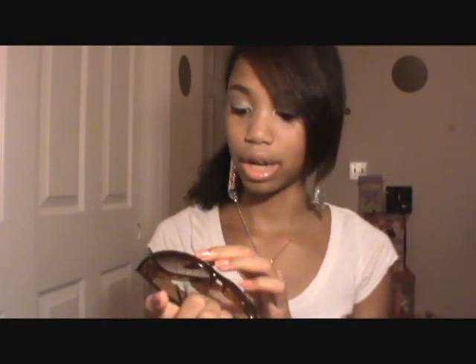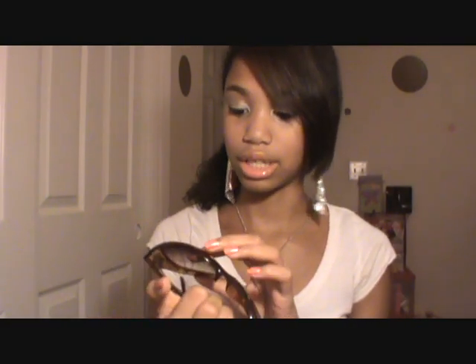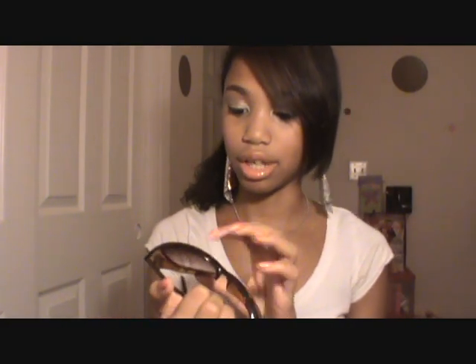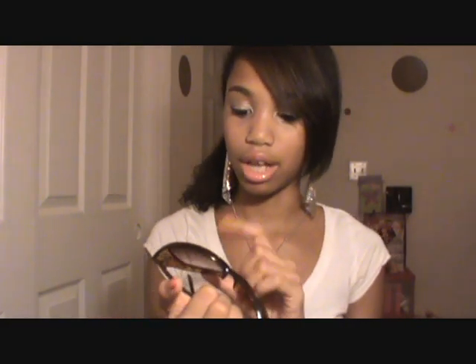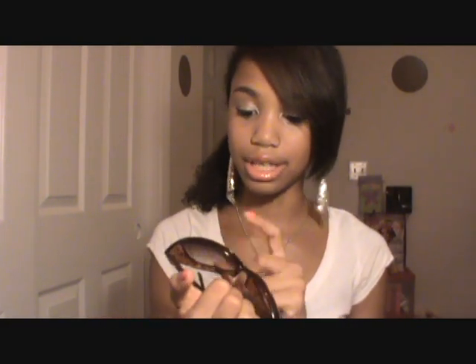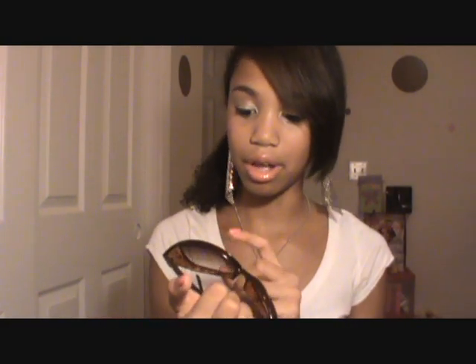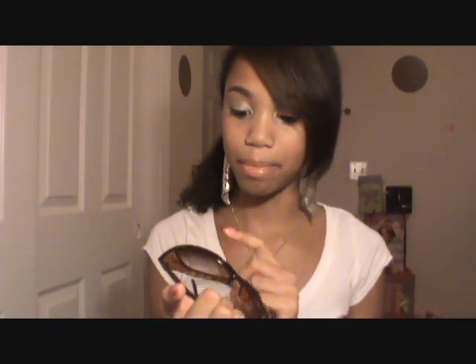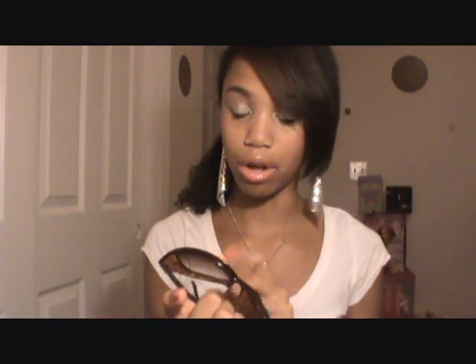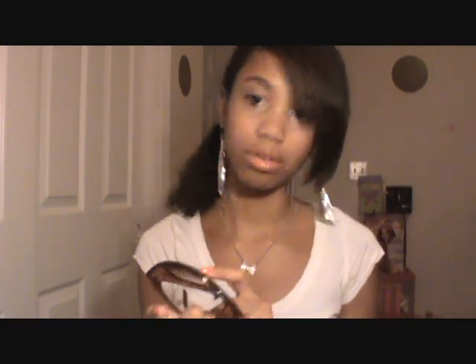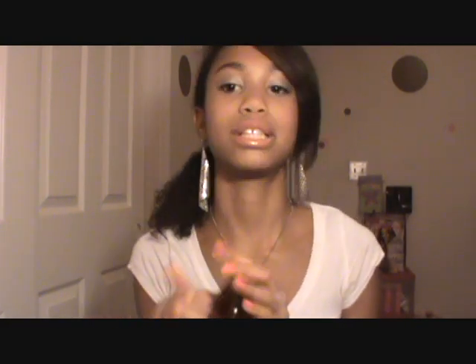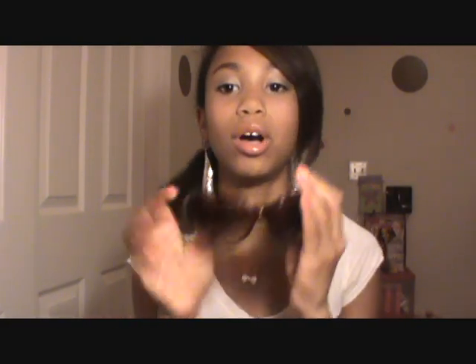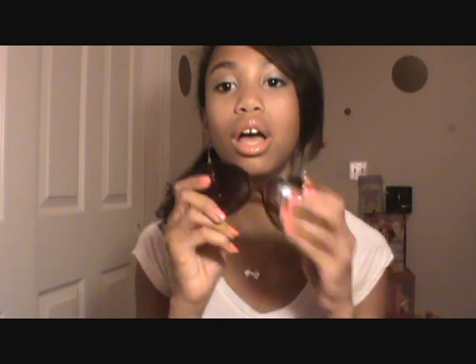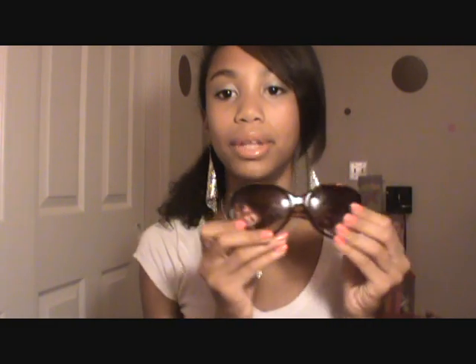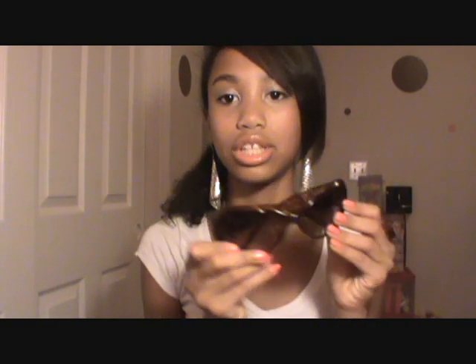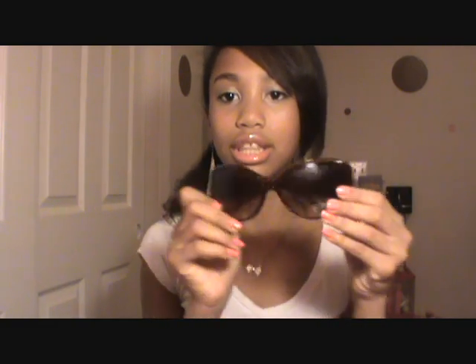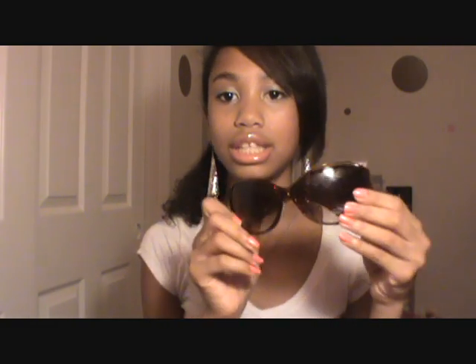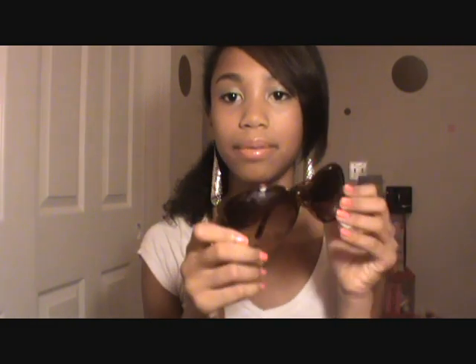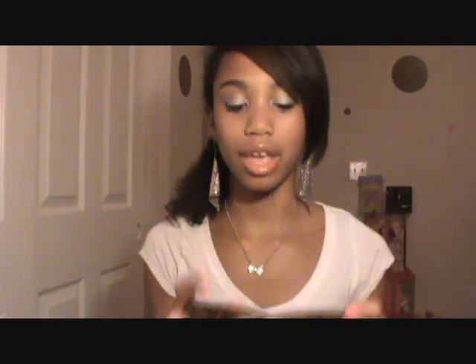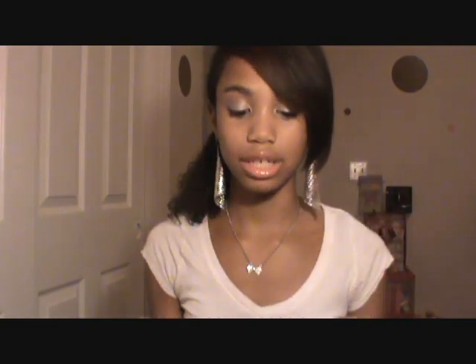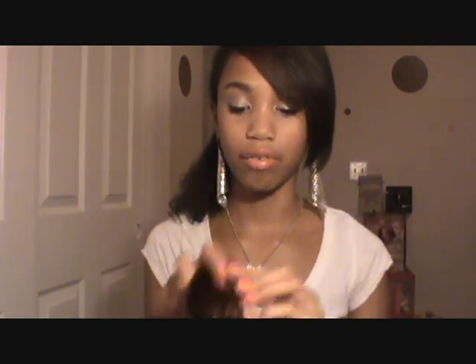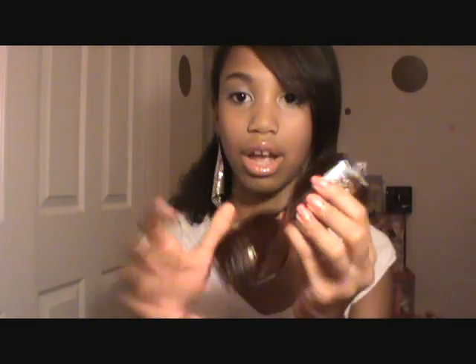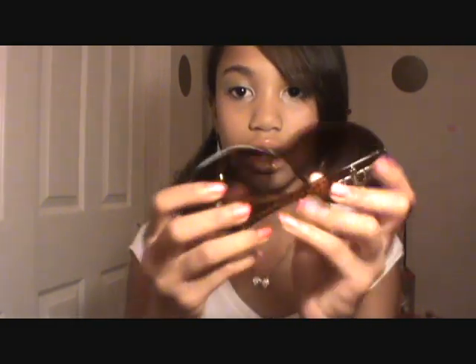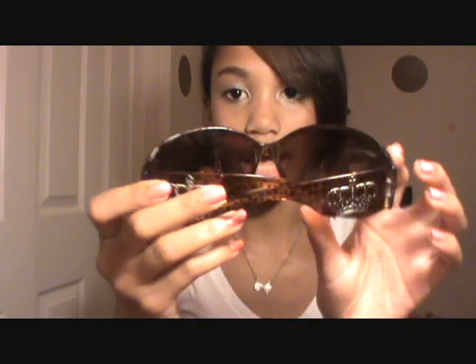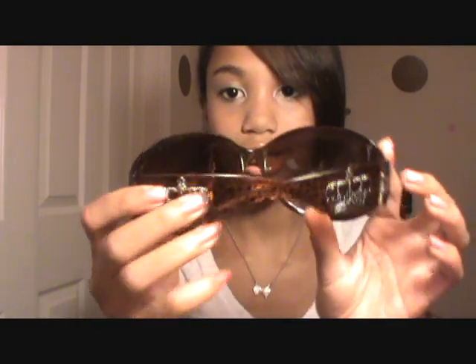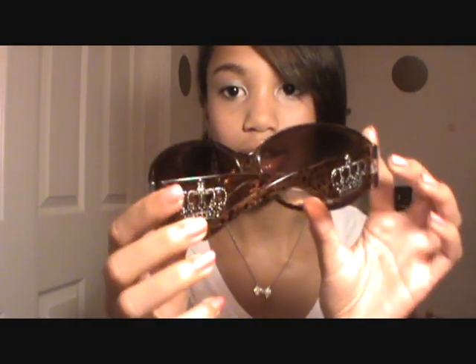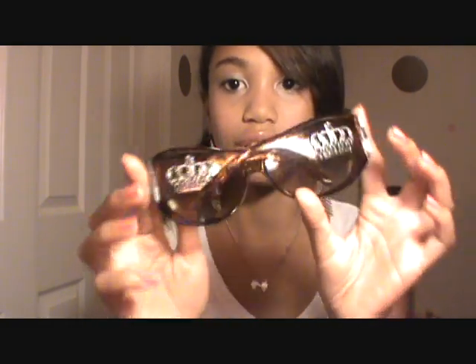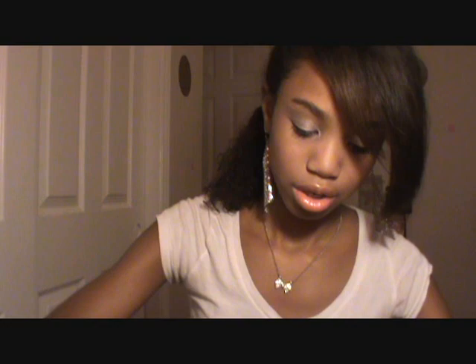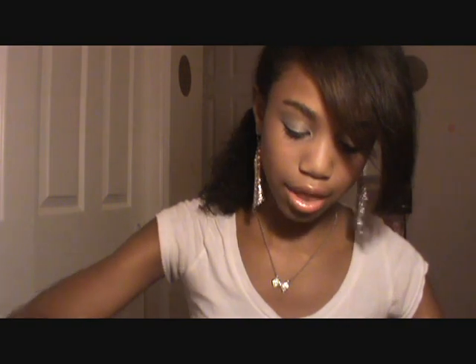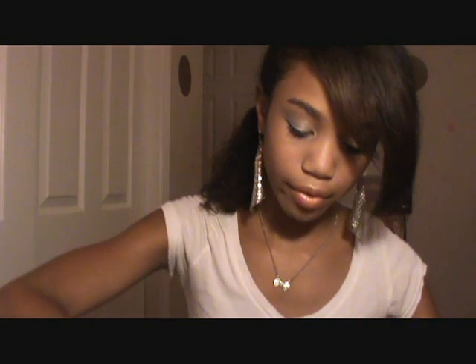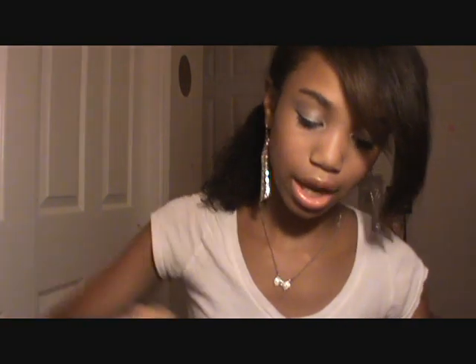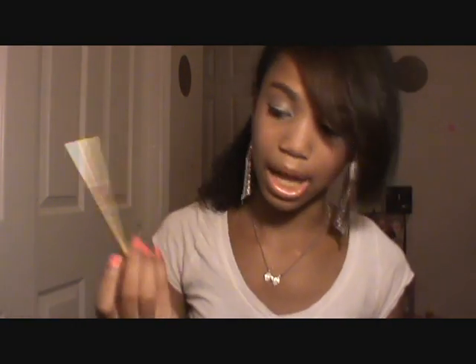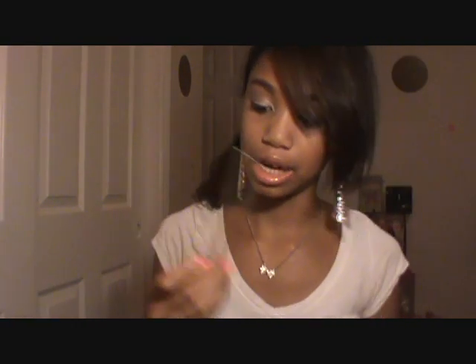Then I have my sunglasses. I got these from a place at the mall. They just look like this and they have crowns on the side, so I love these.